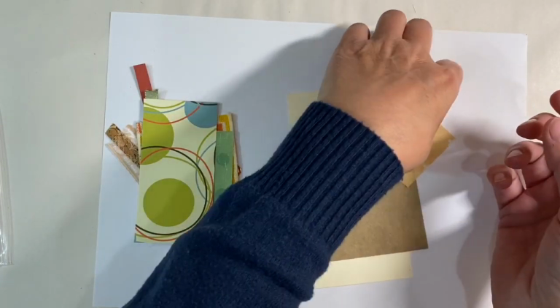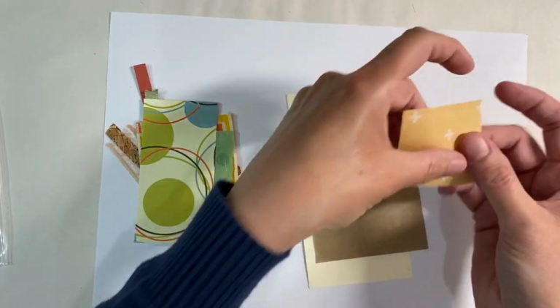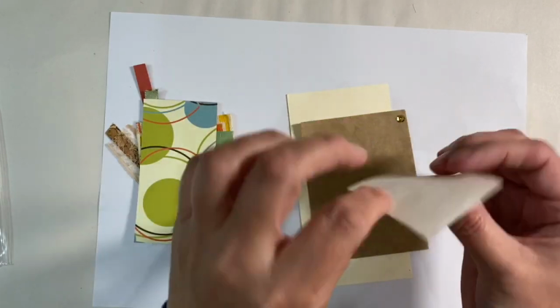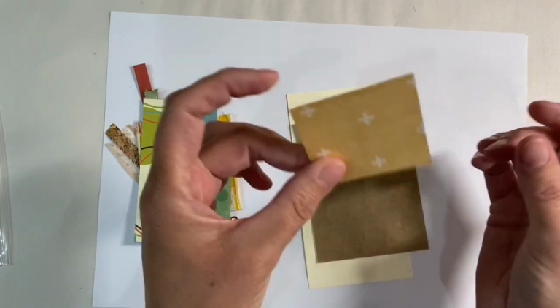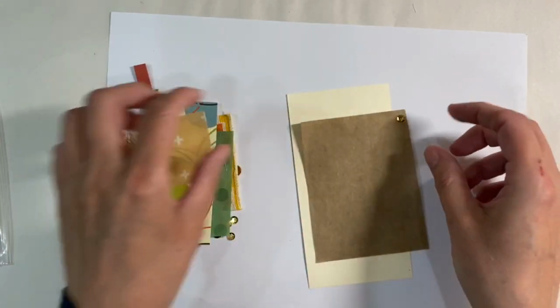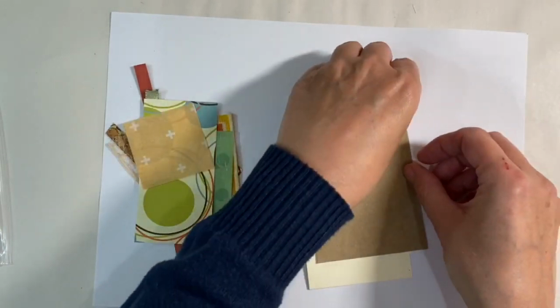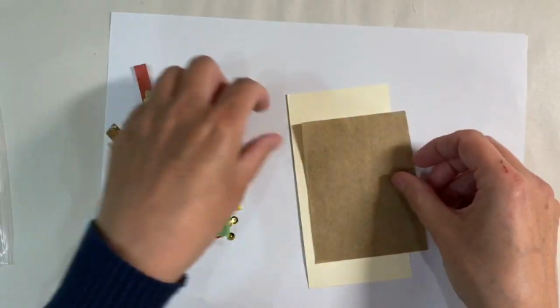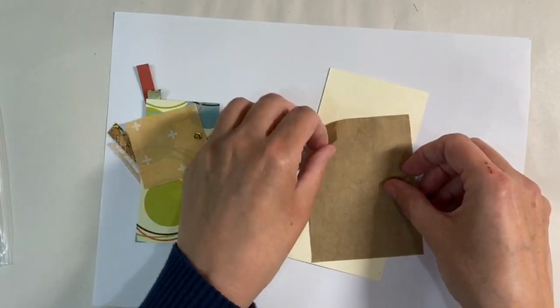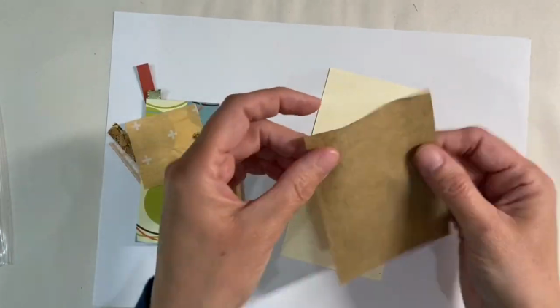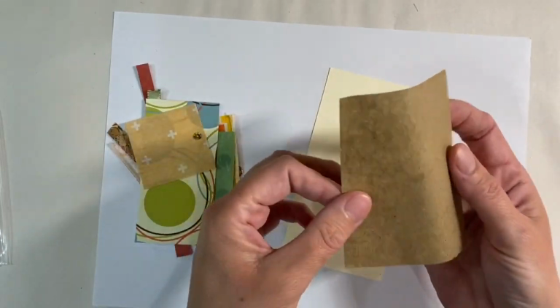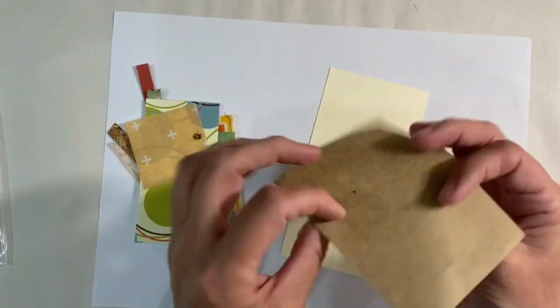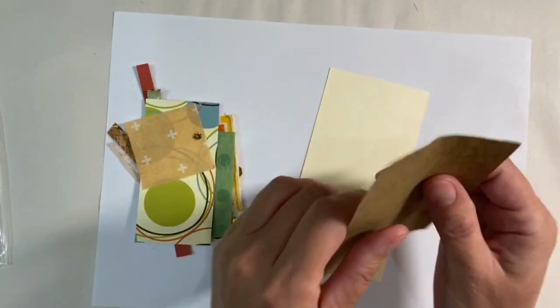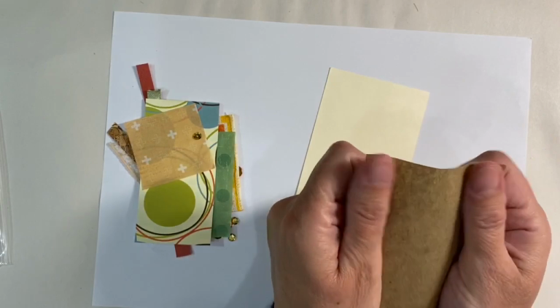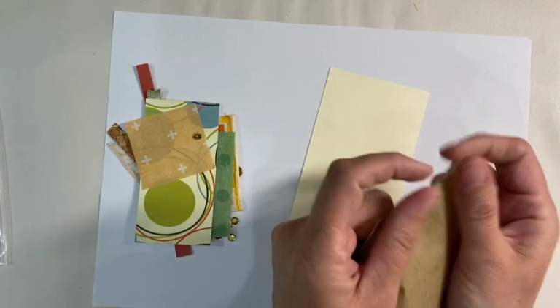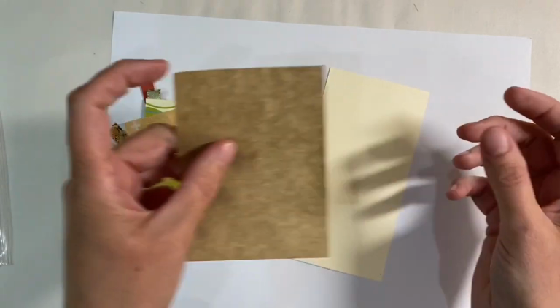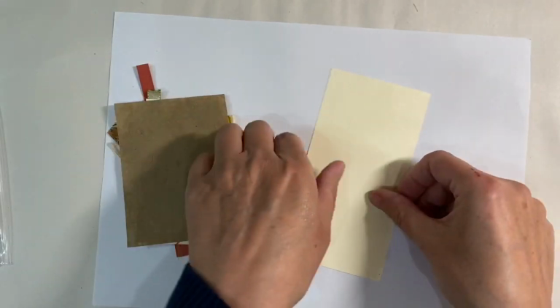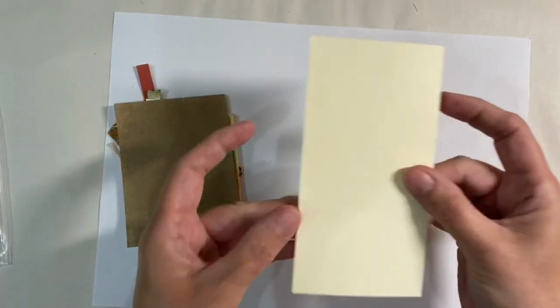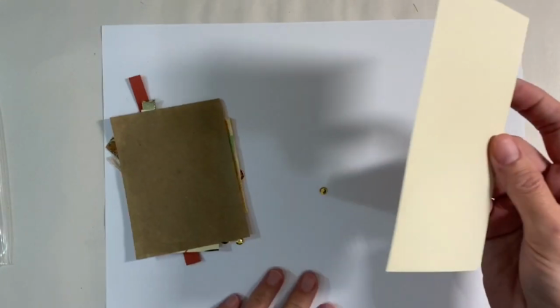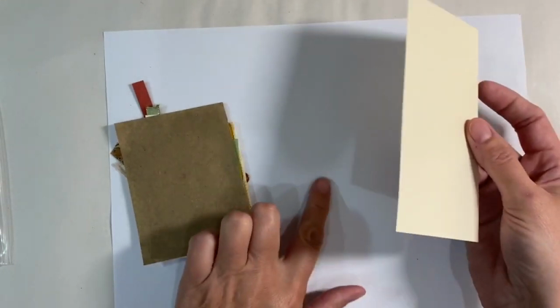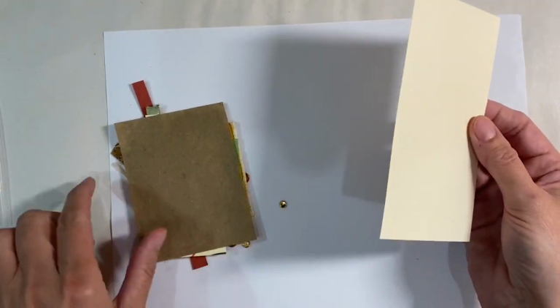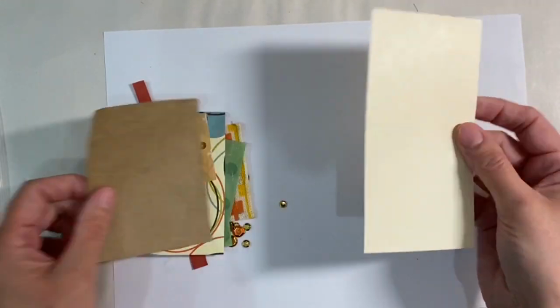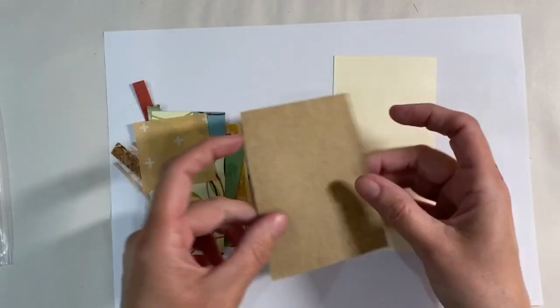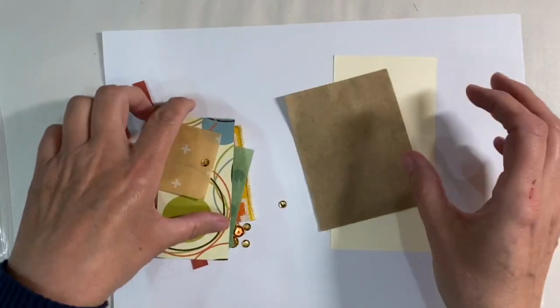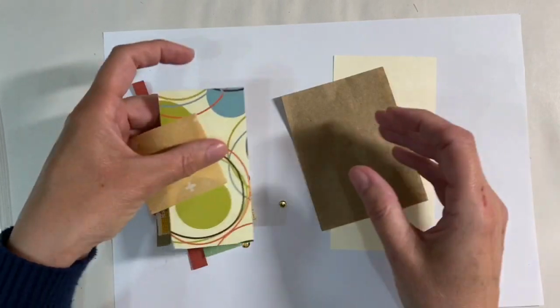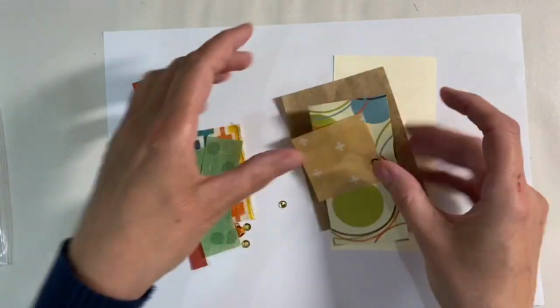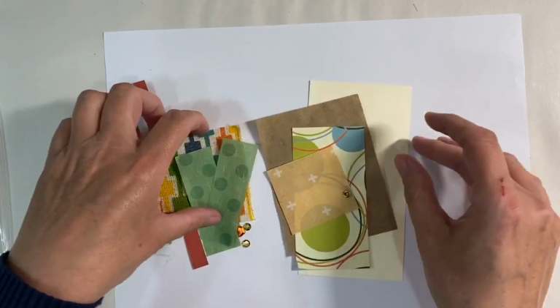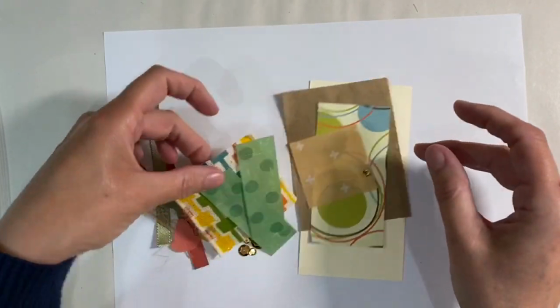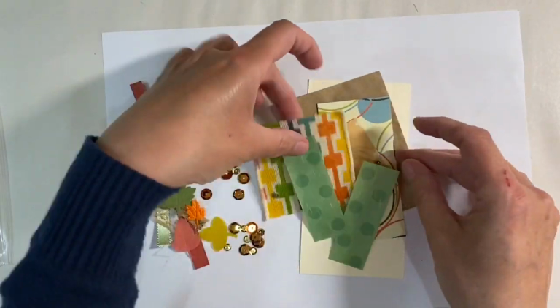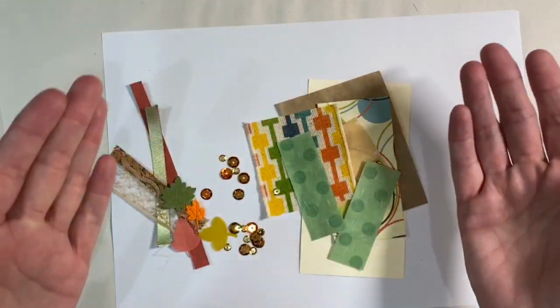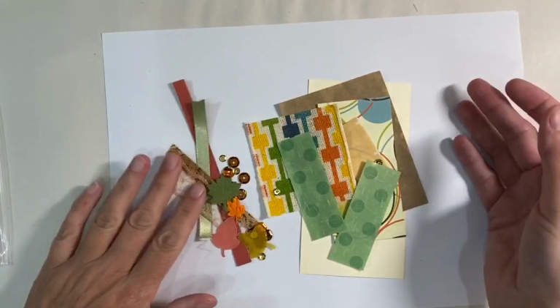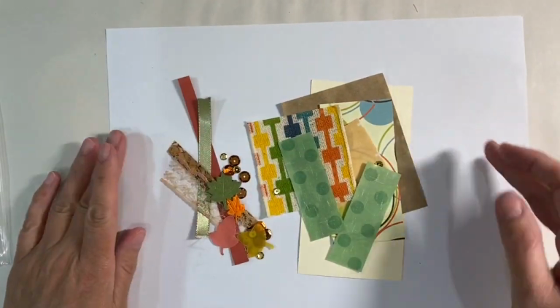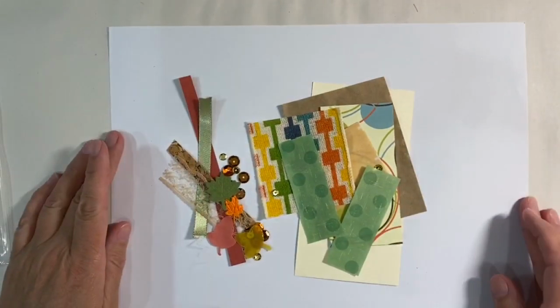We've got this origami paper here, another sequin, some neutral paper here - very, very thin. And of course the tag base. So let me put my thinking cap on and see what I can come up with for this month's tag.